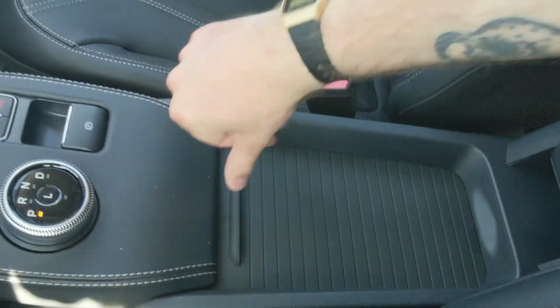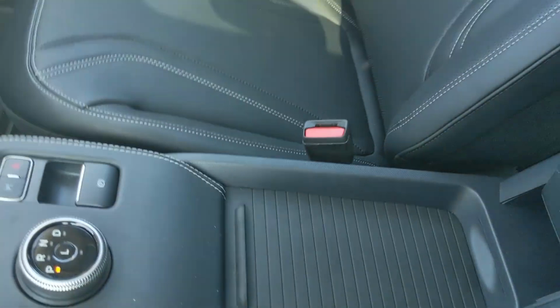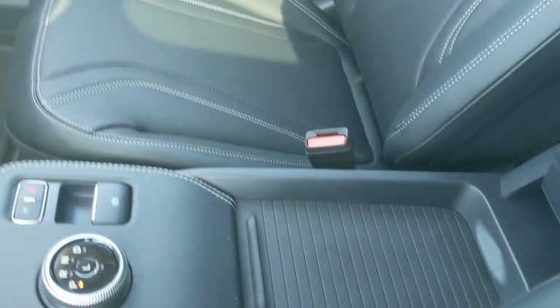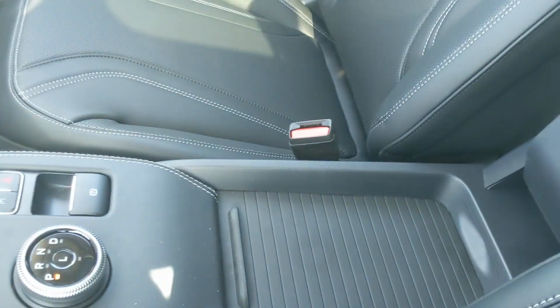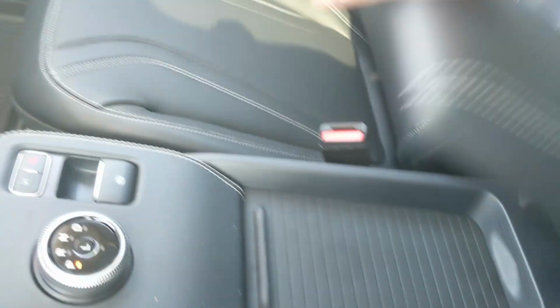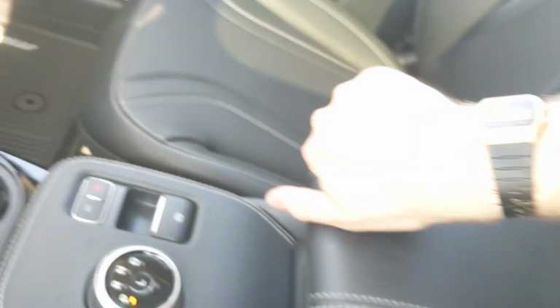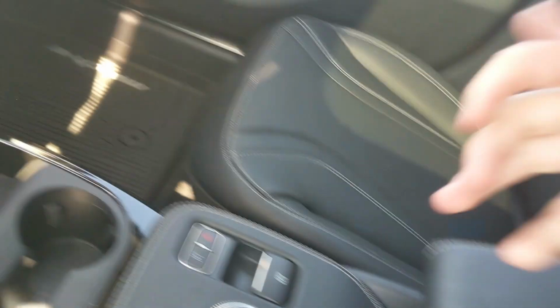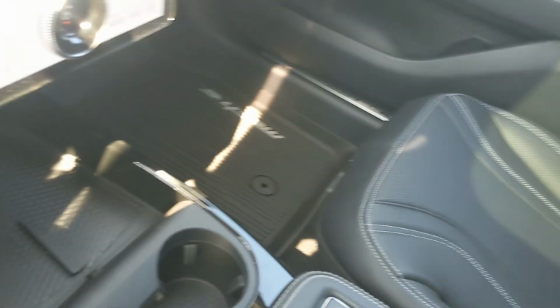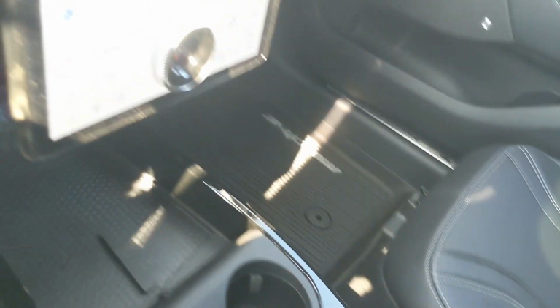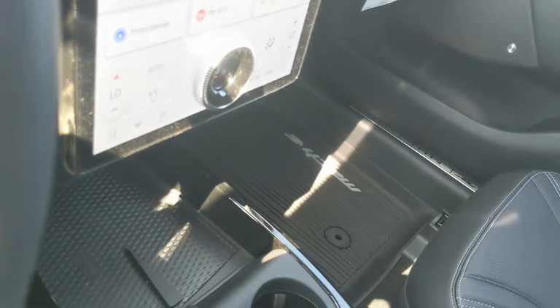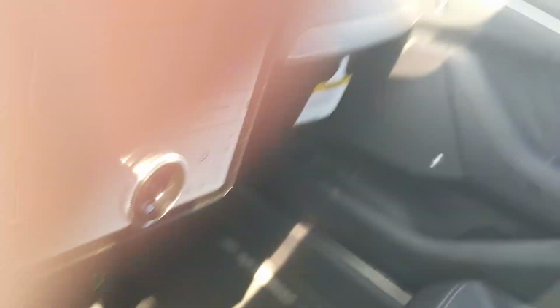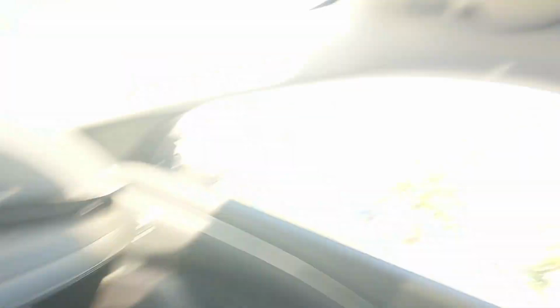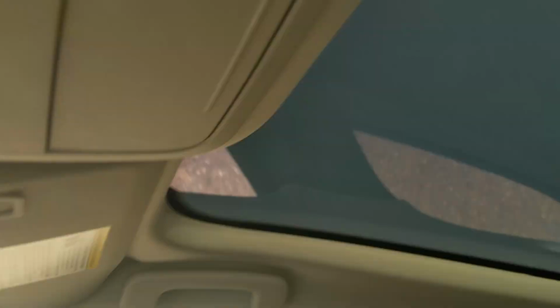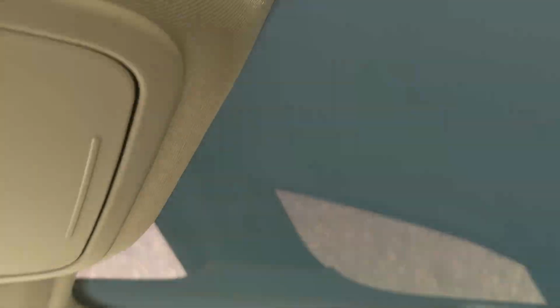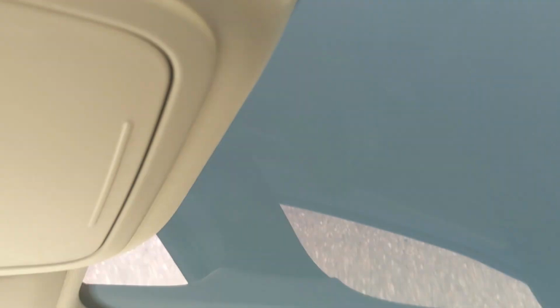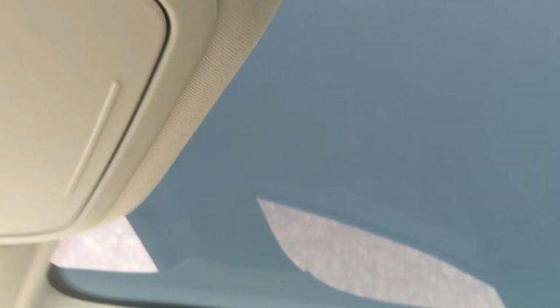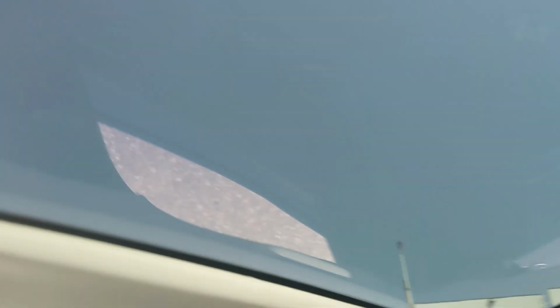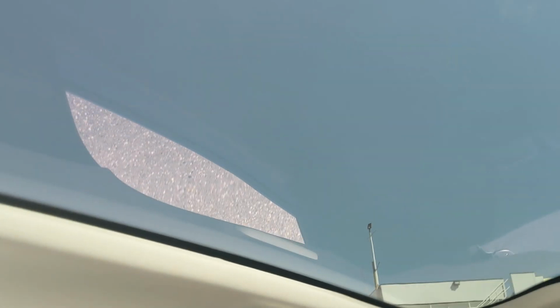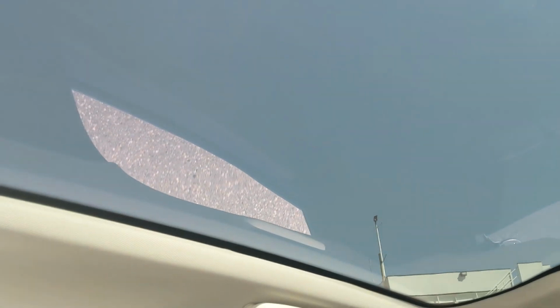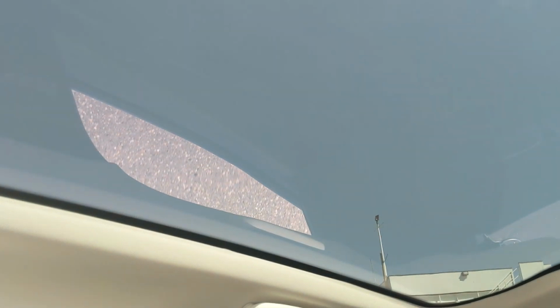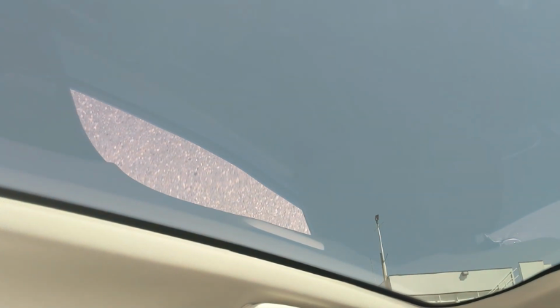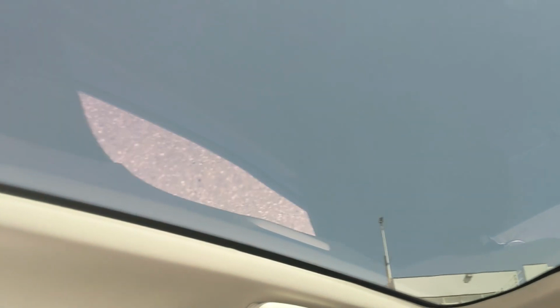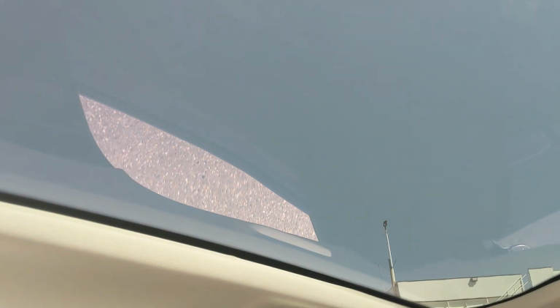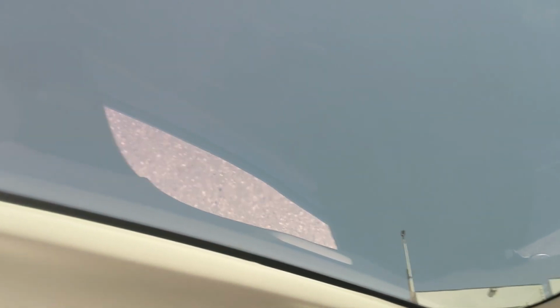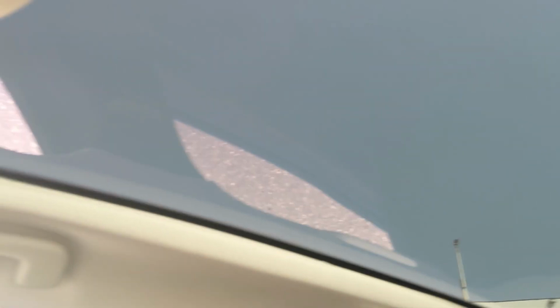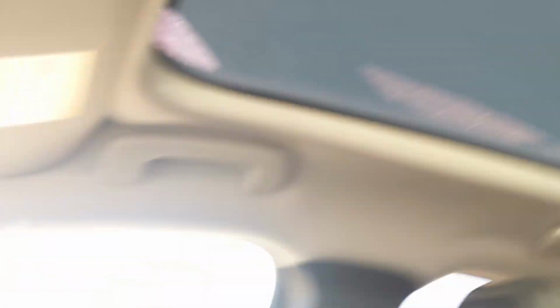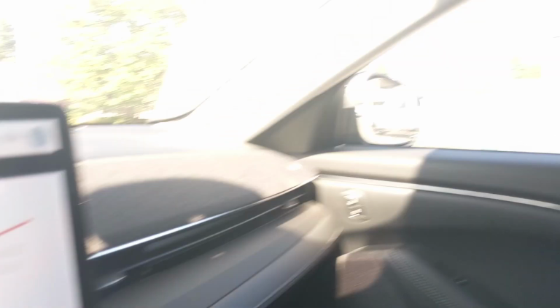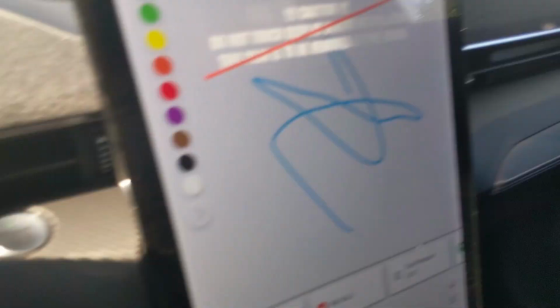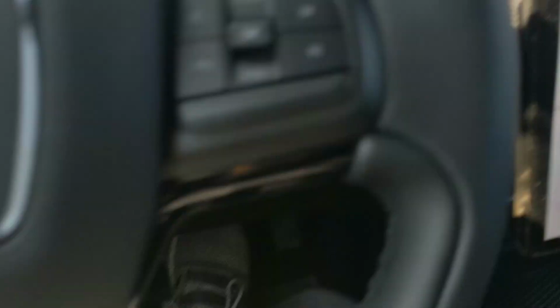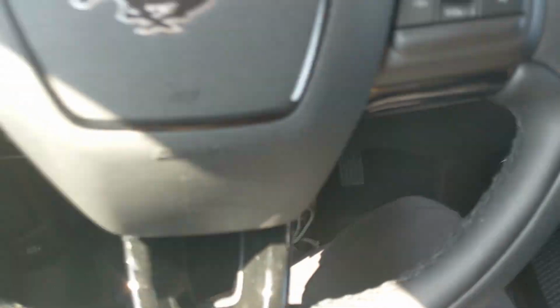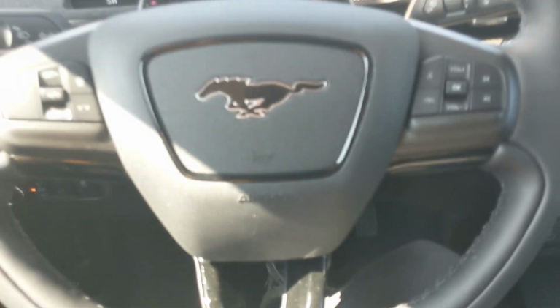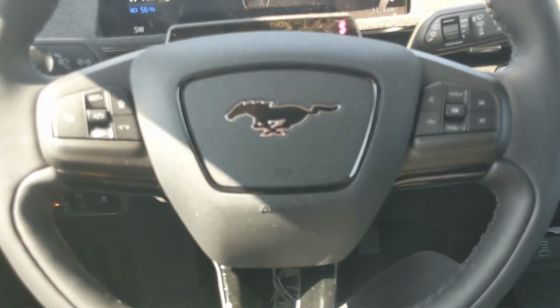Last but not least, looking up, you have a fixed-glass panoramic roof so you can let in the sunshine. That should cover our look at the interior.